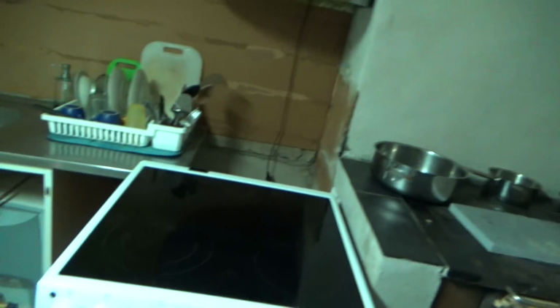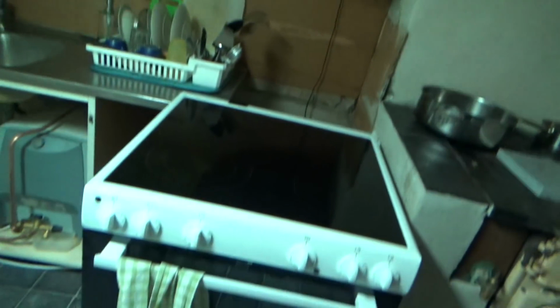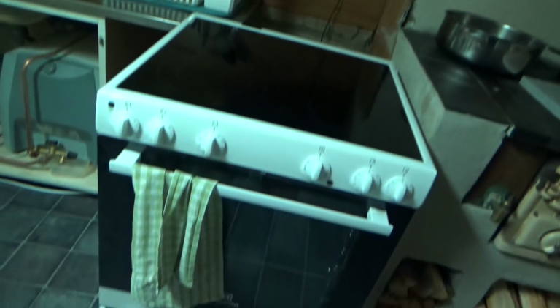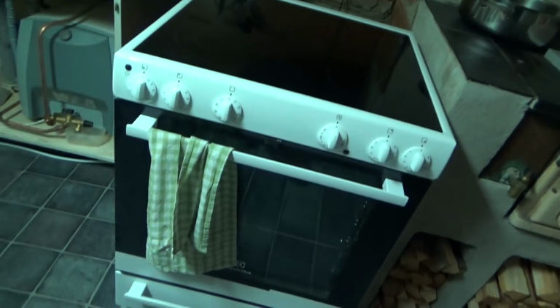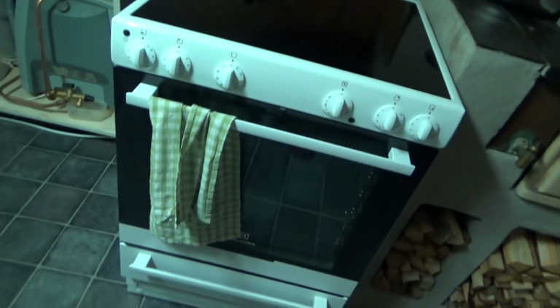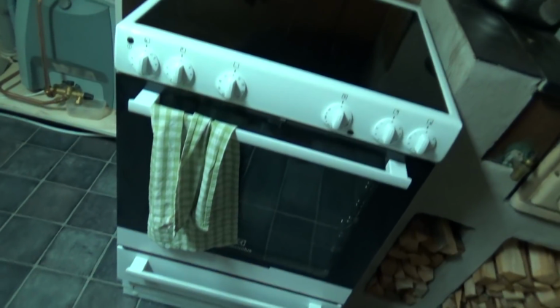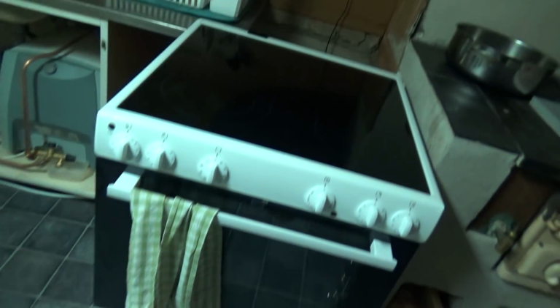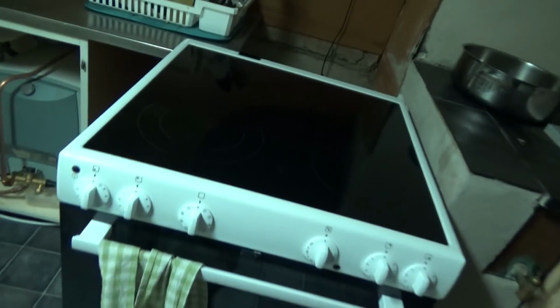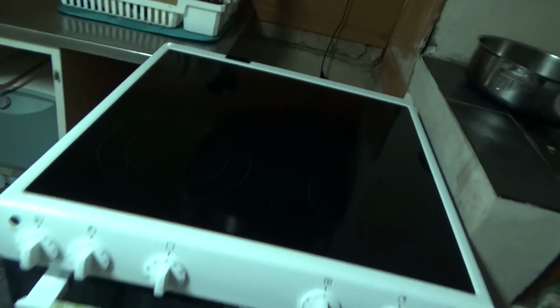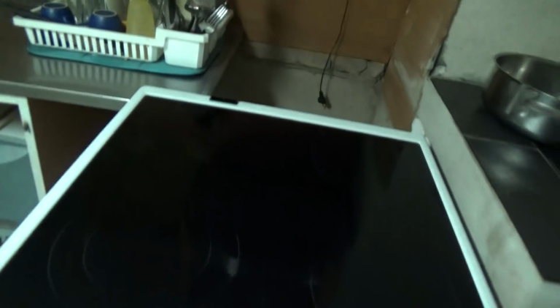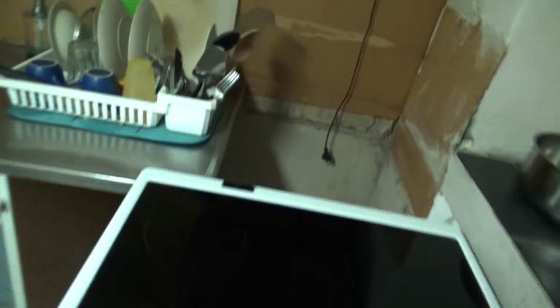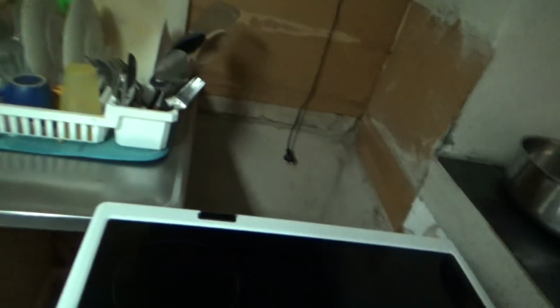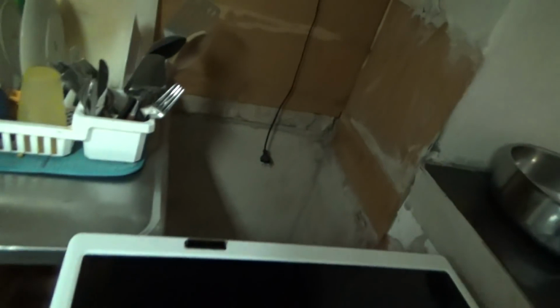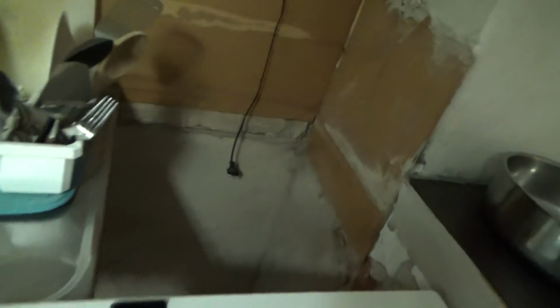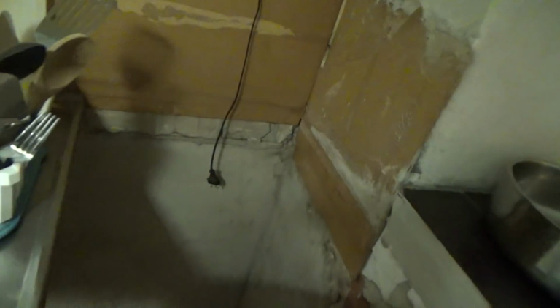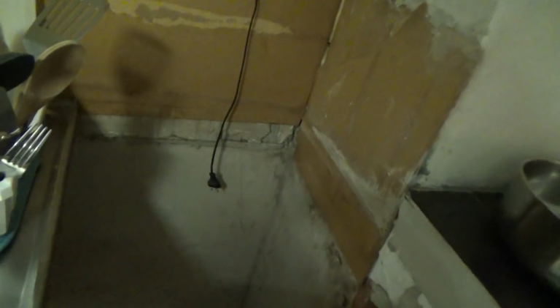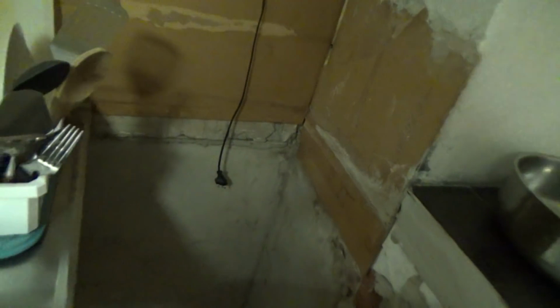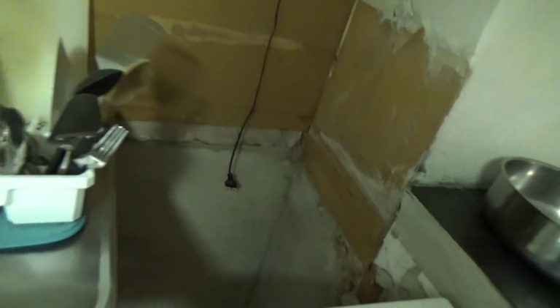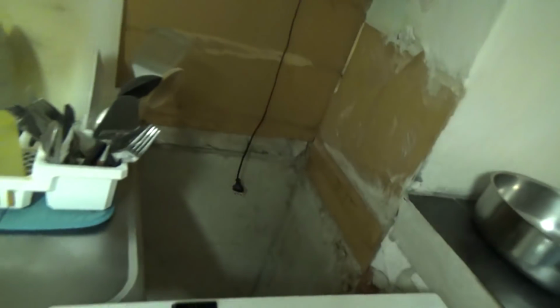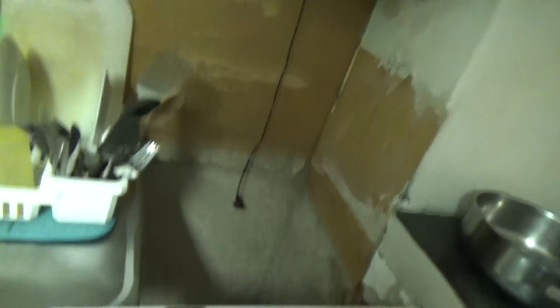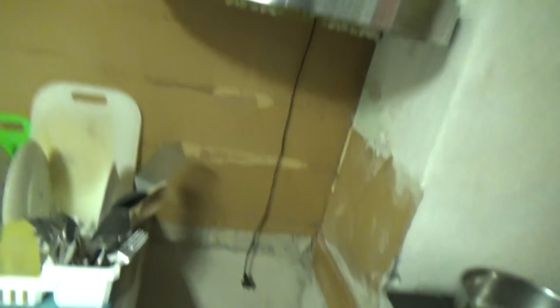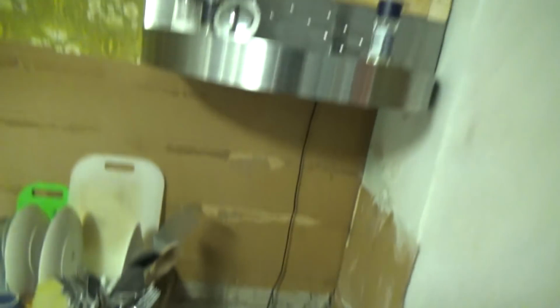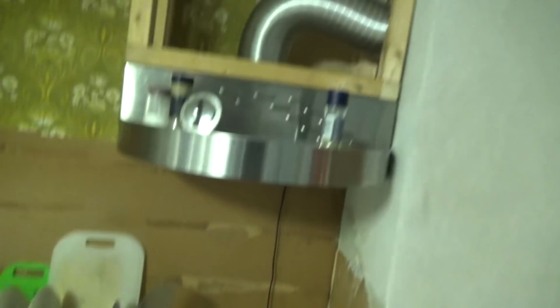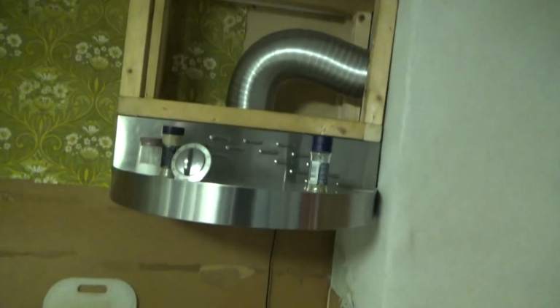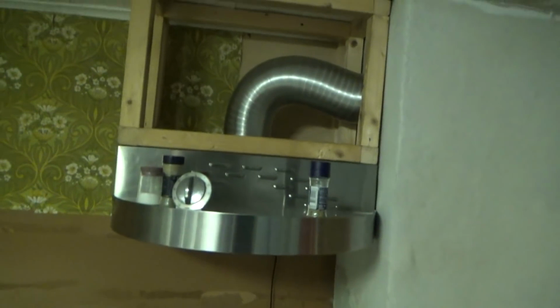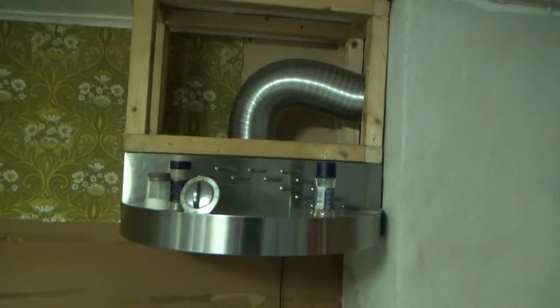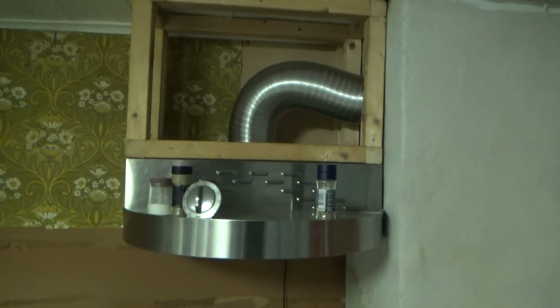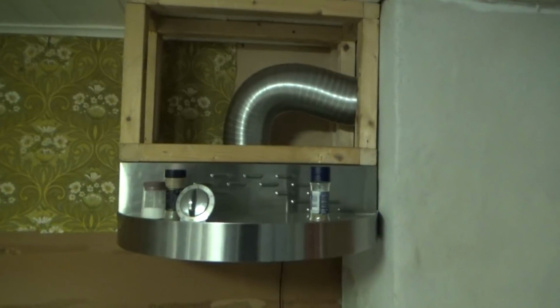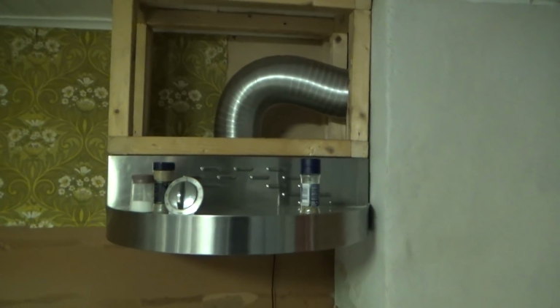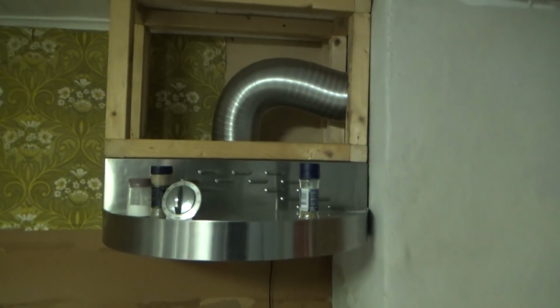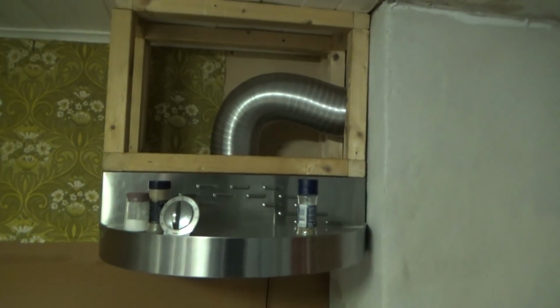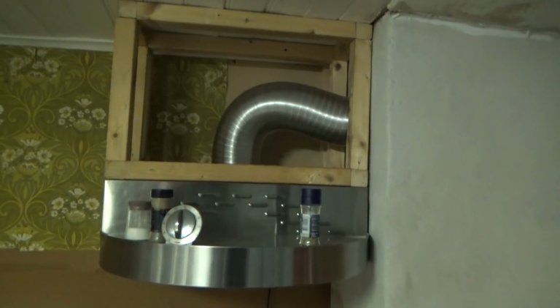So here's the new stove. The old one was crap, so we bought a new one. It's going to go into this corner here. And here's the fan that we installed a couple of days ago.